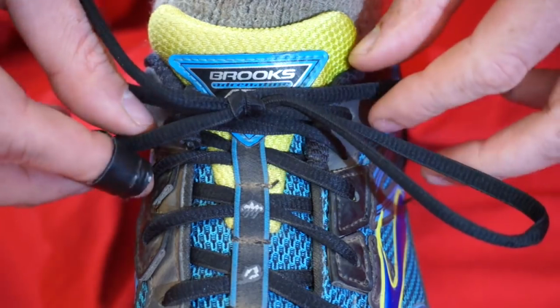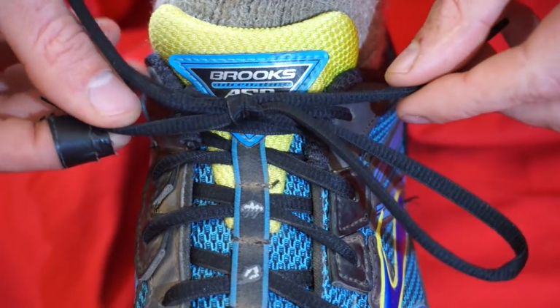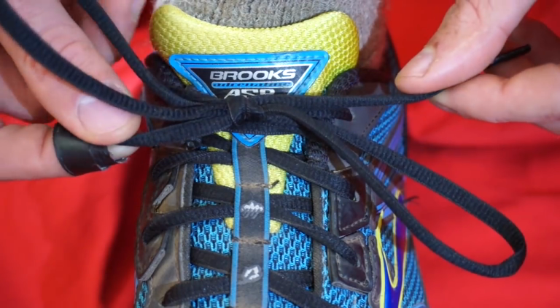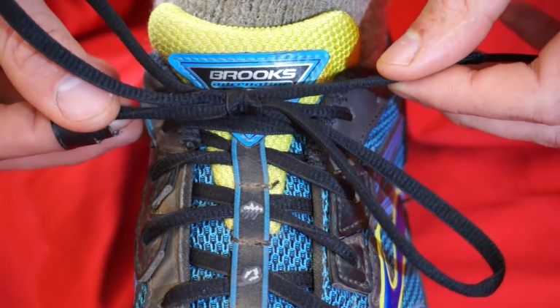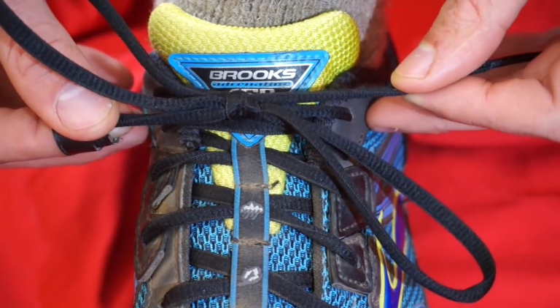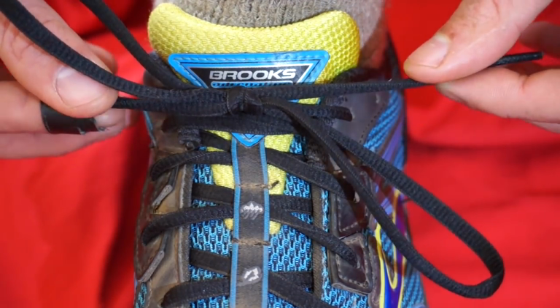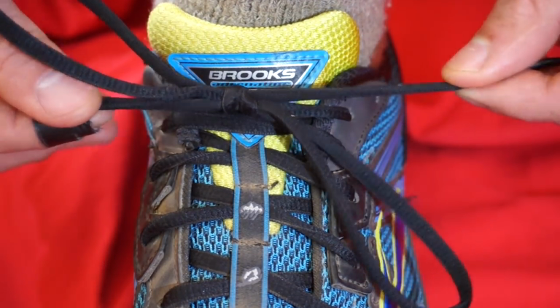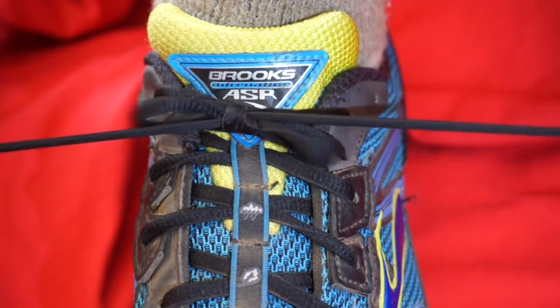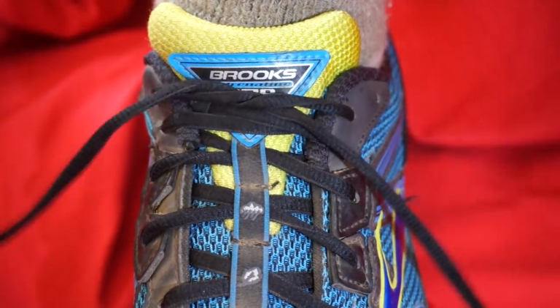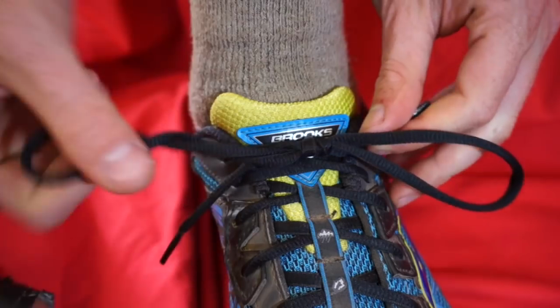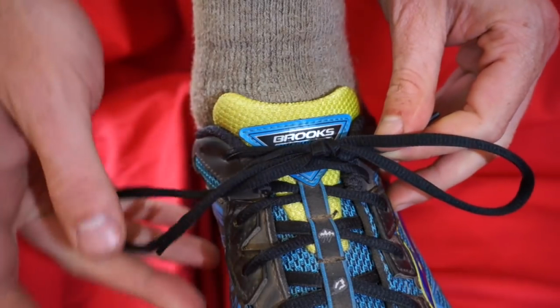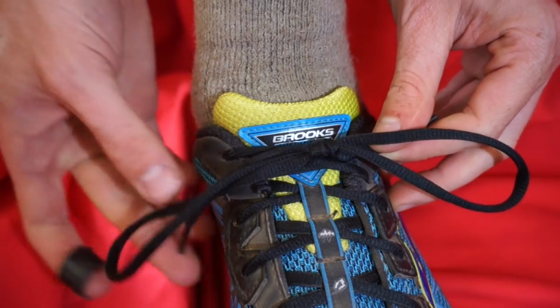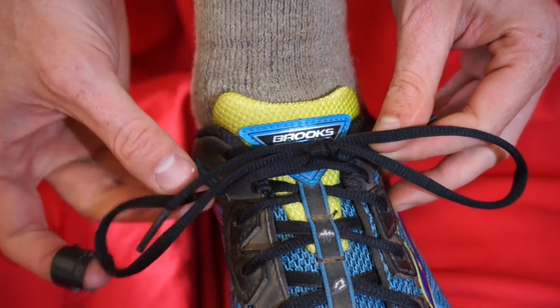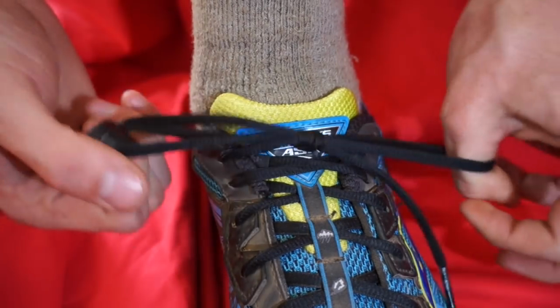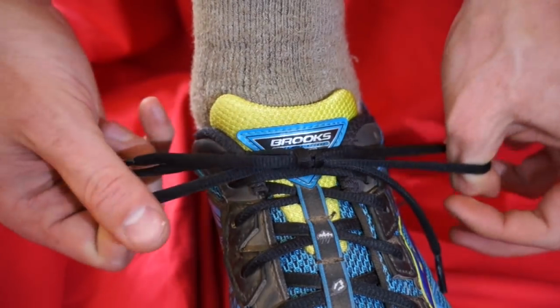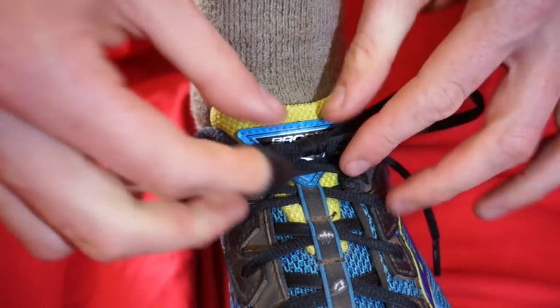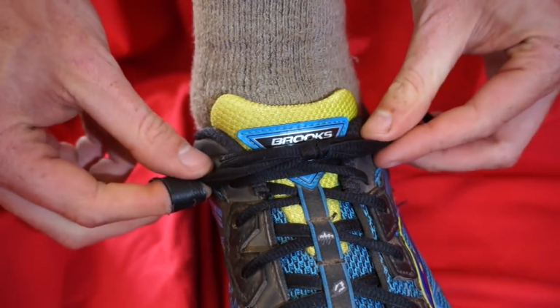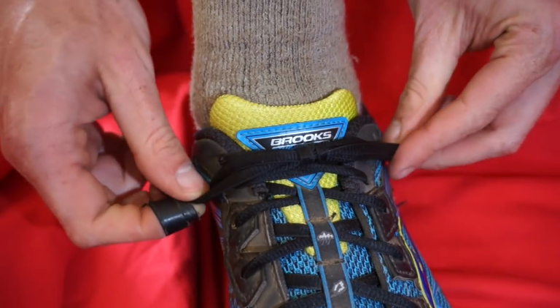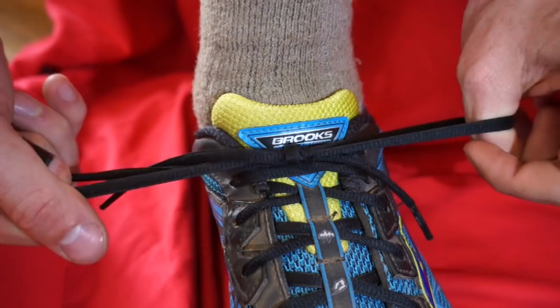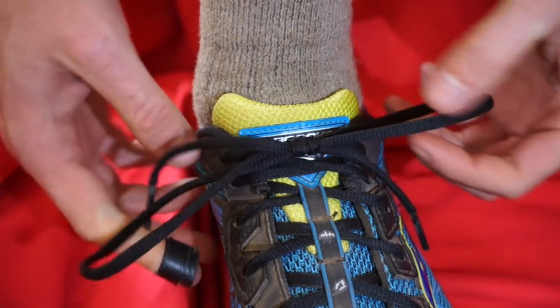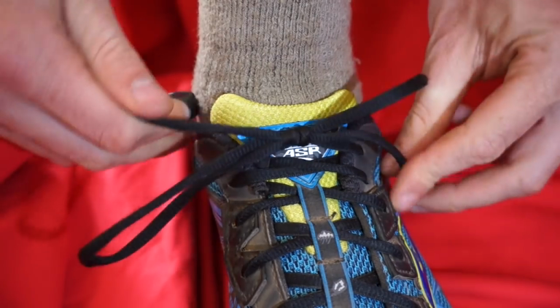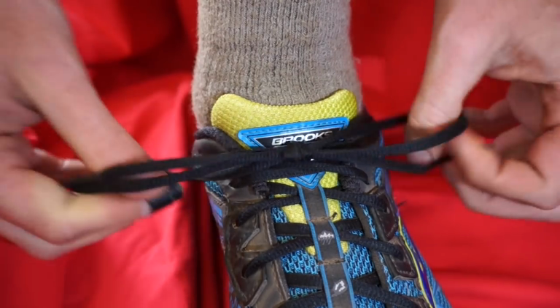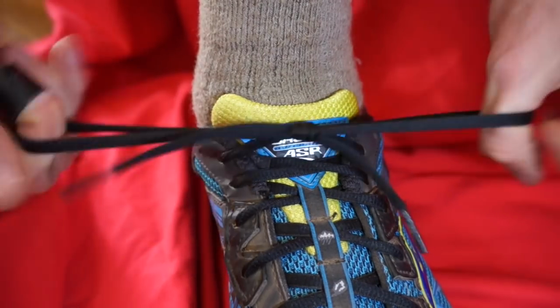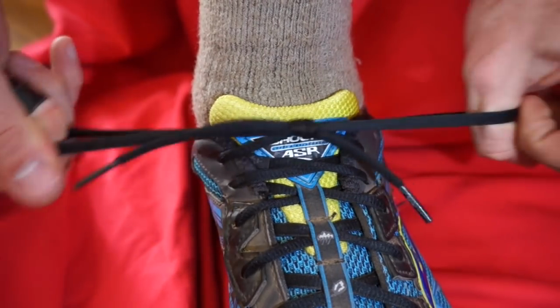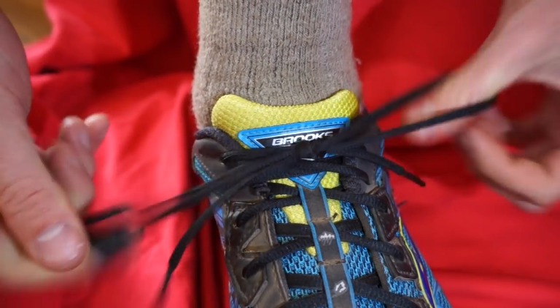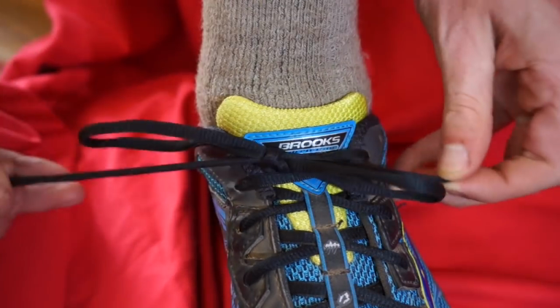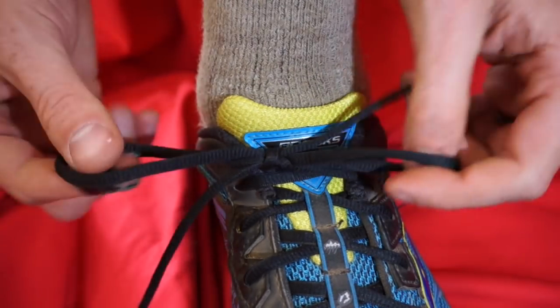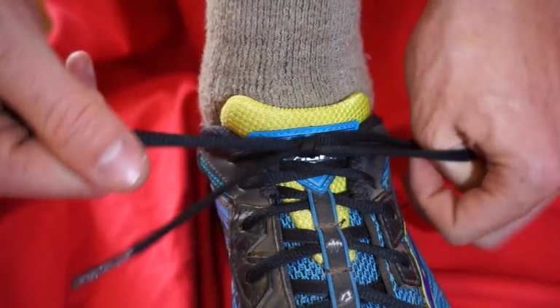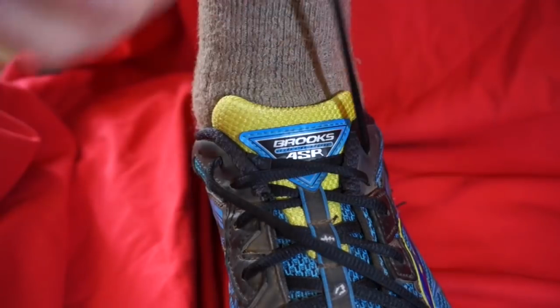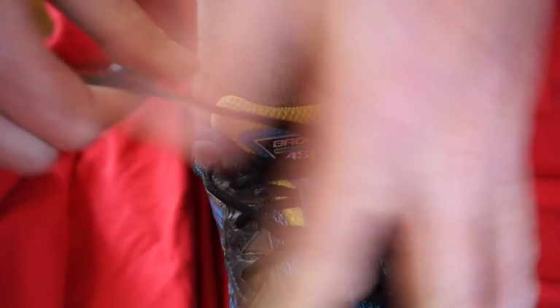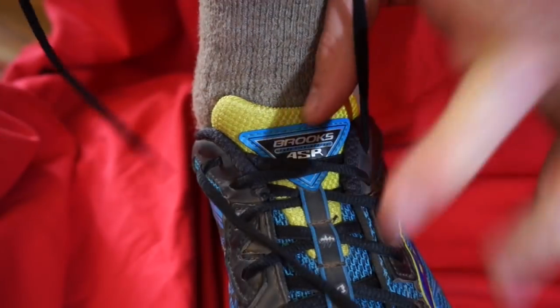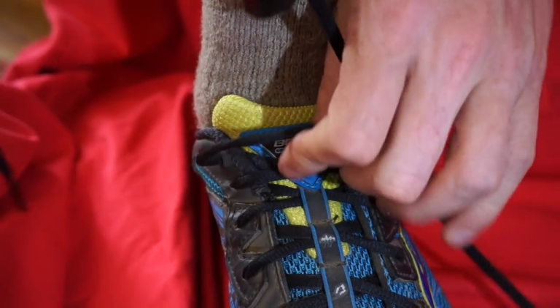How to do Ian's secure shoelace knot. It works really well for dress shoes with very slick laces. It is very difficult to come undone throughout the day. It looks cleaner. I actually enjoy tying my shoe now.